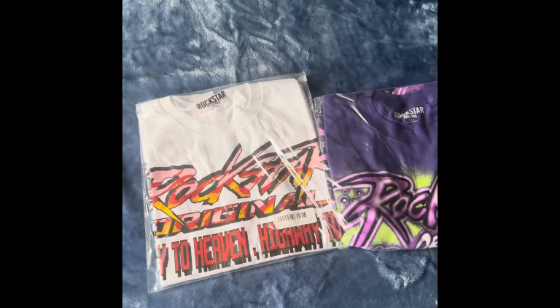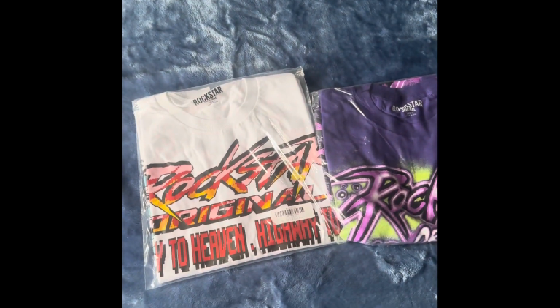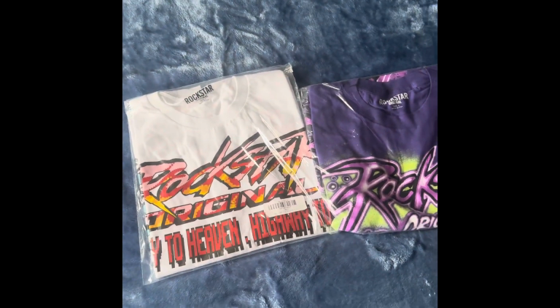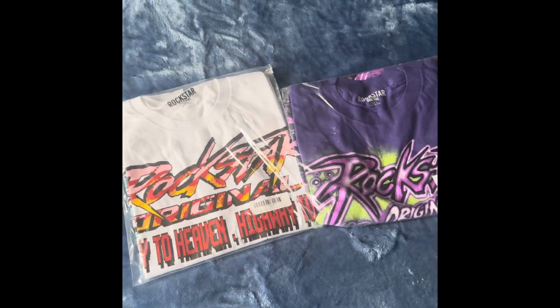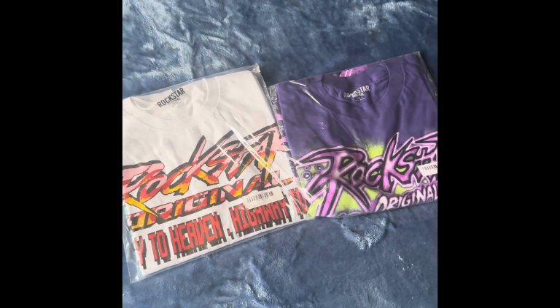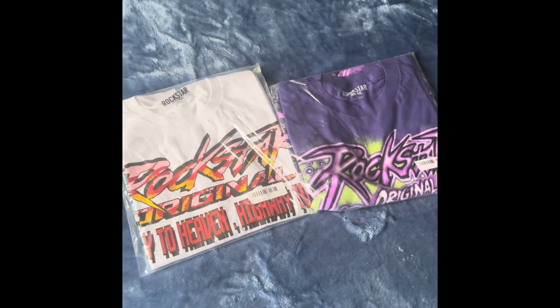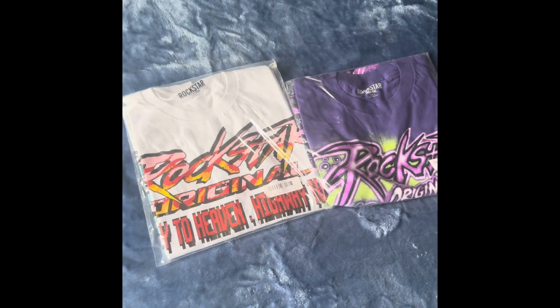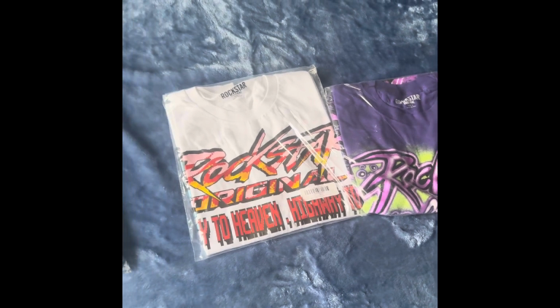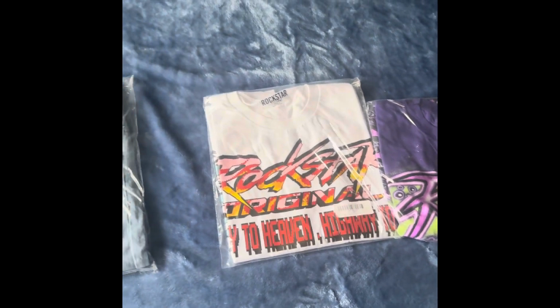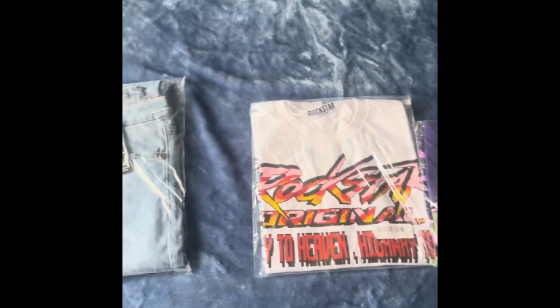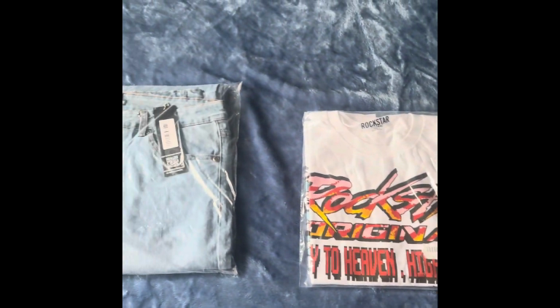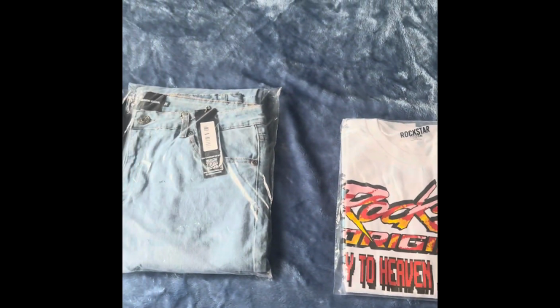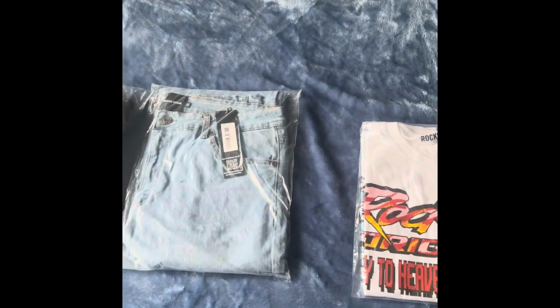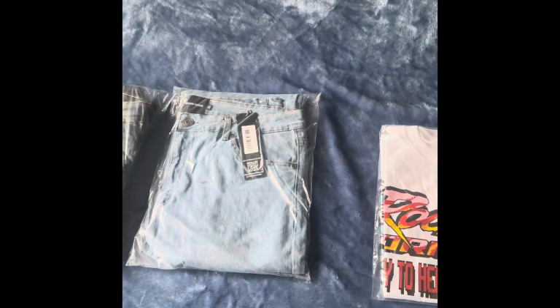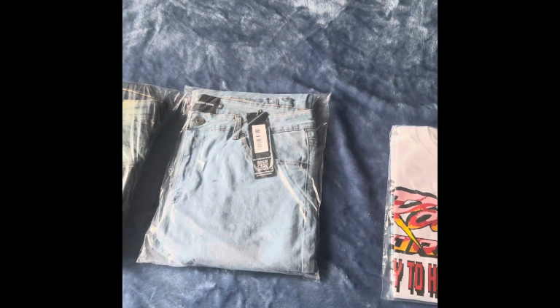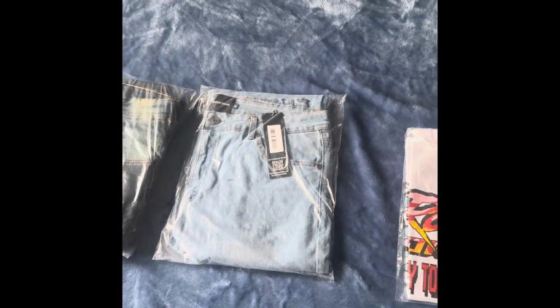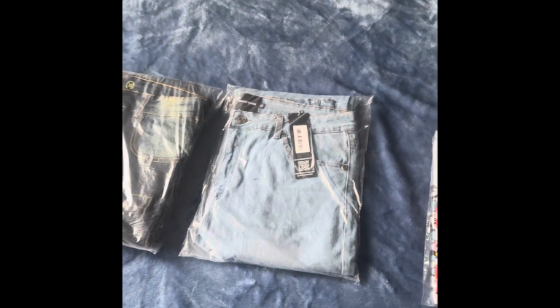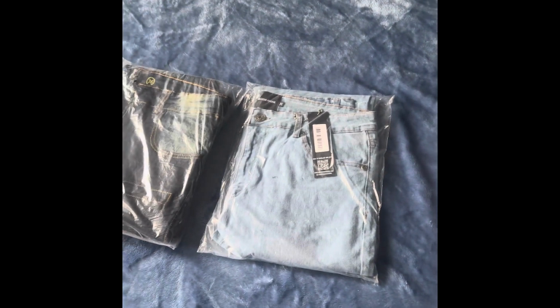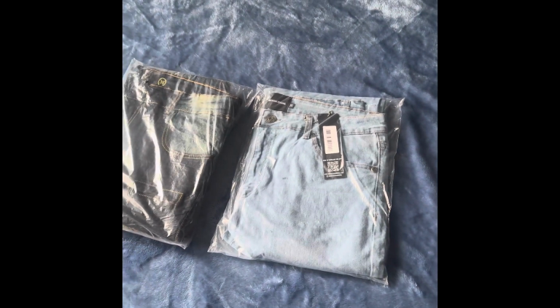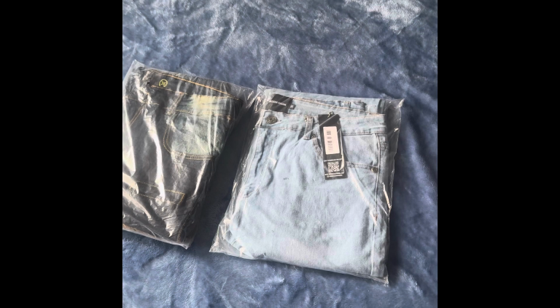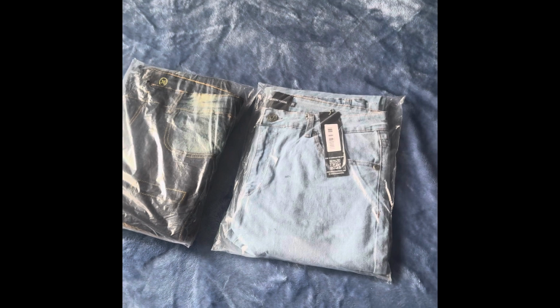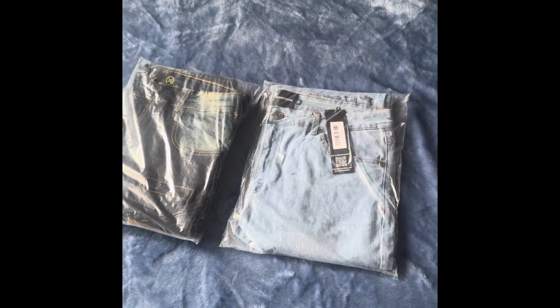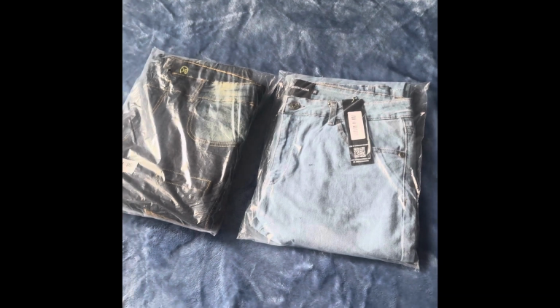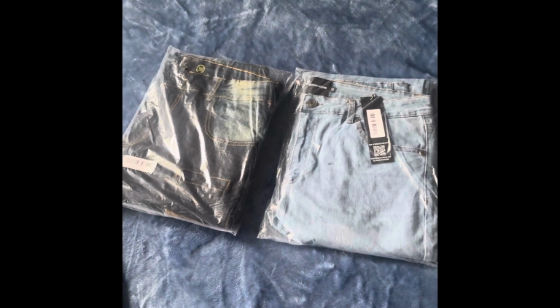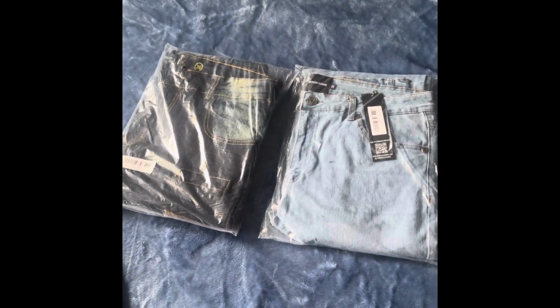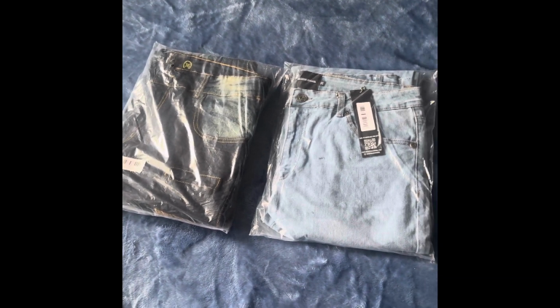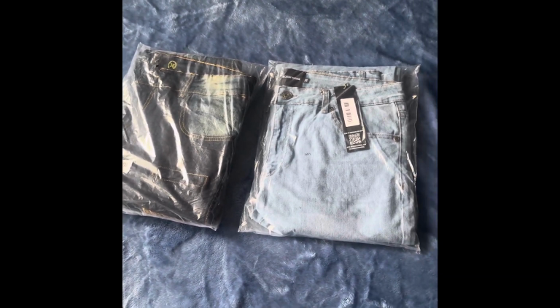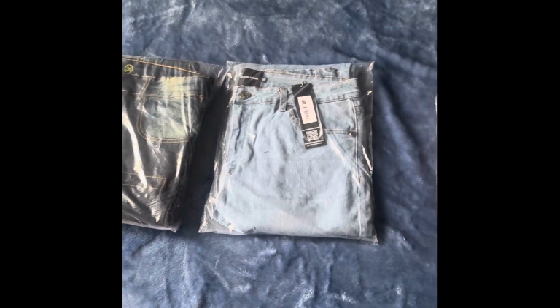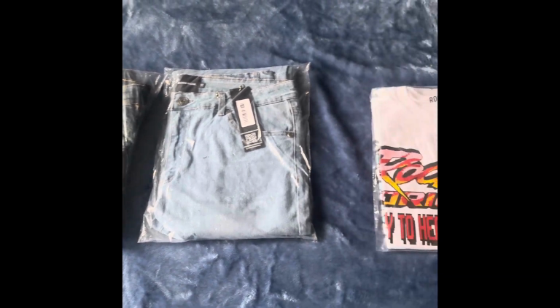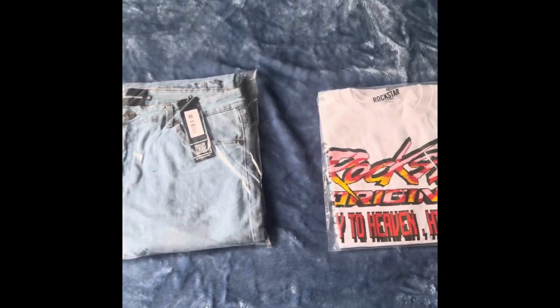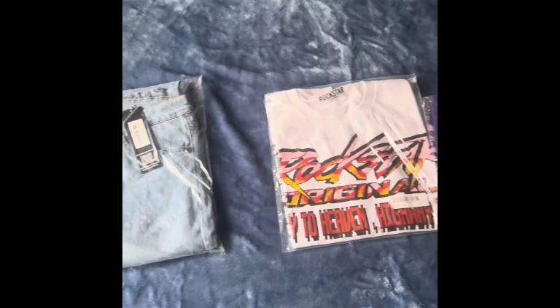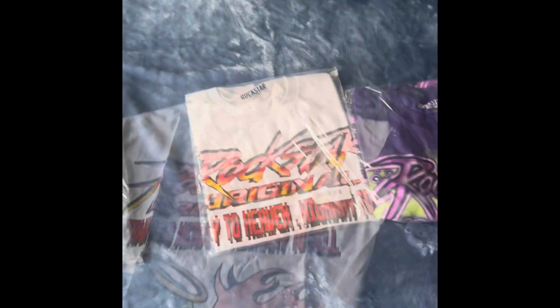Just for sizing — the shirts I got in size large. The jeans, I believe I went with size 36. But I'll try them on so we can see what they're looking like.